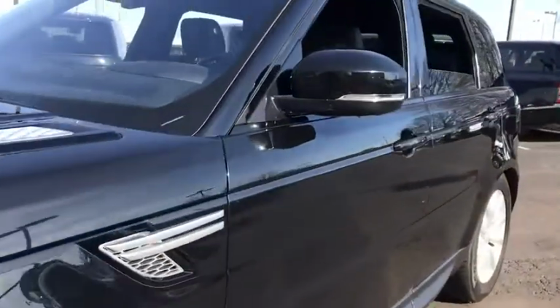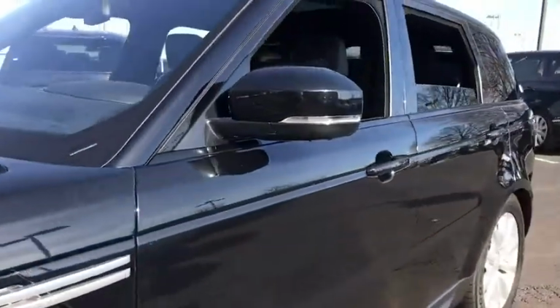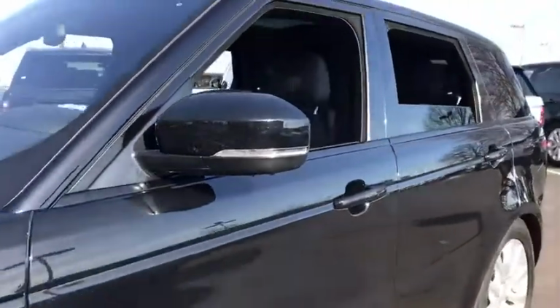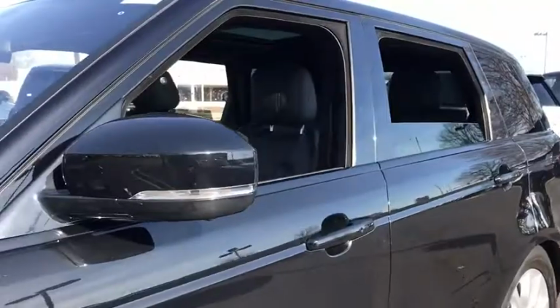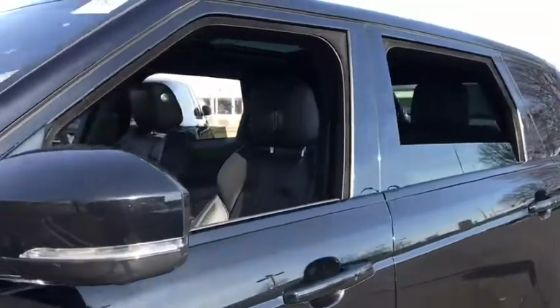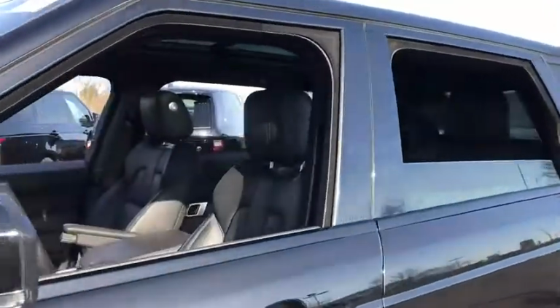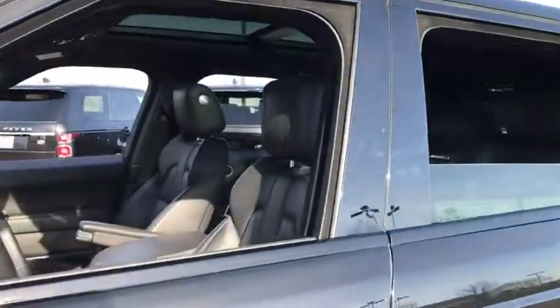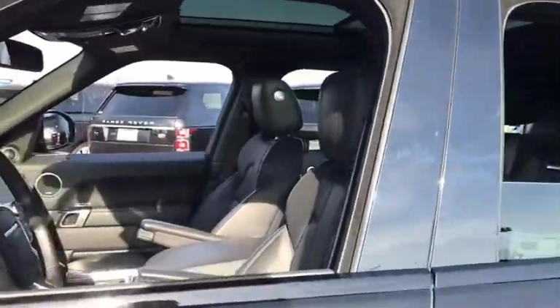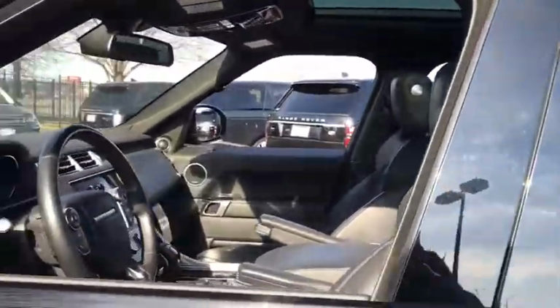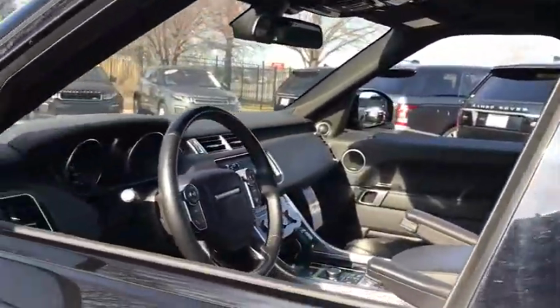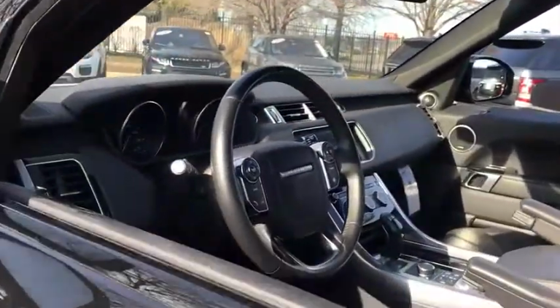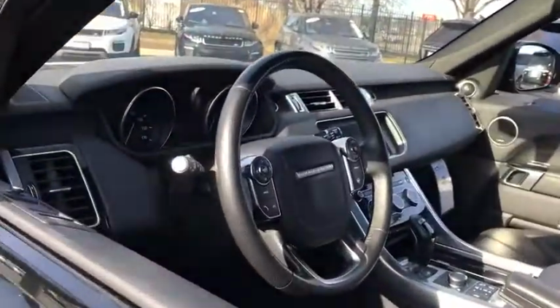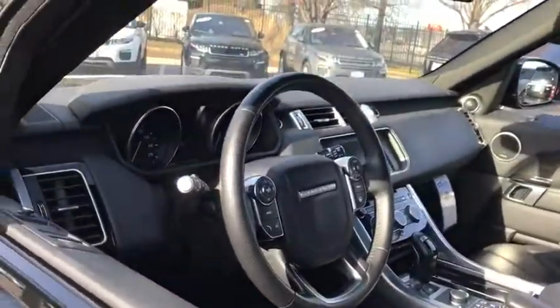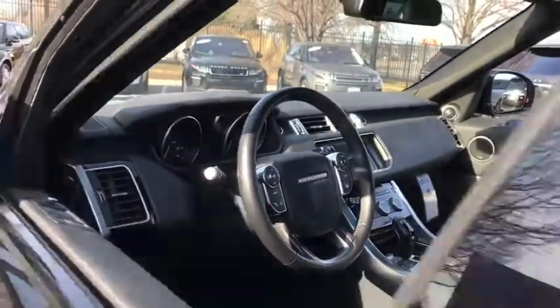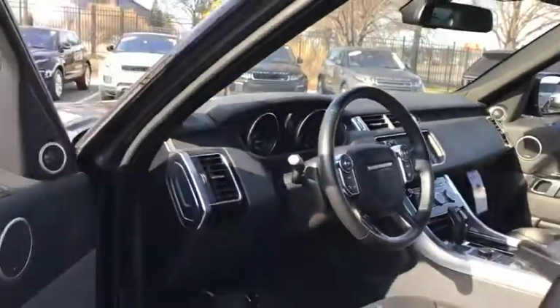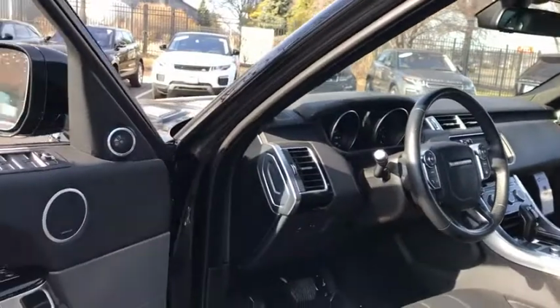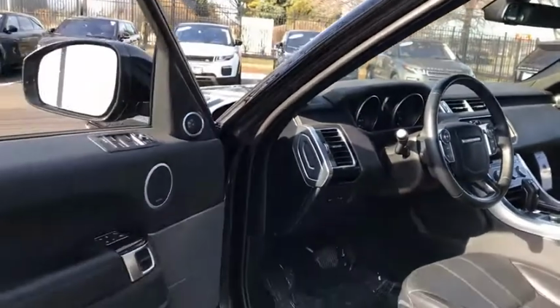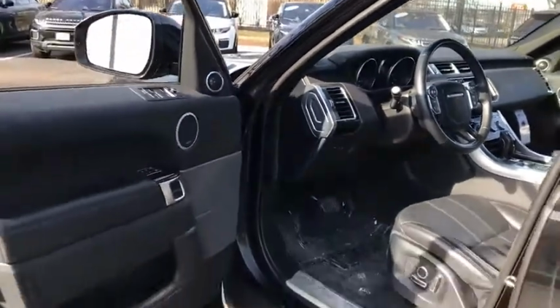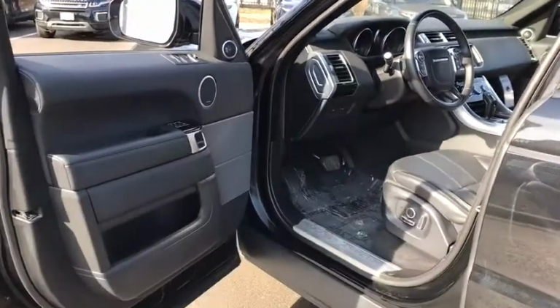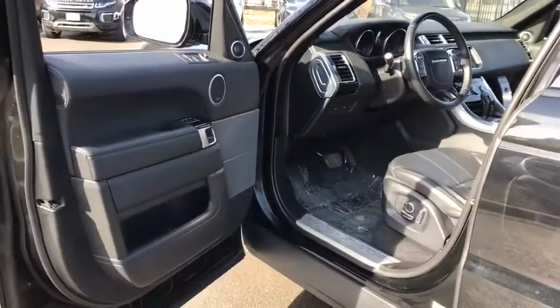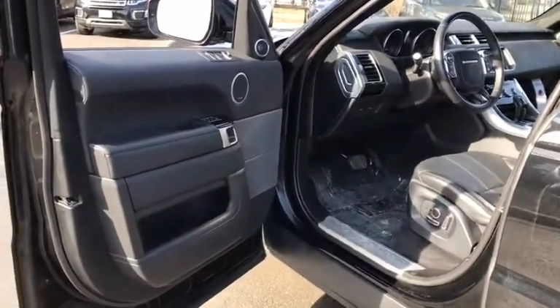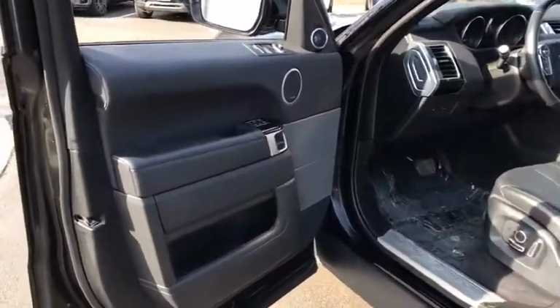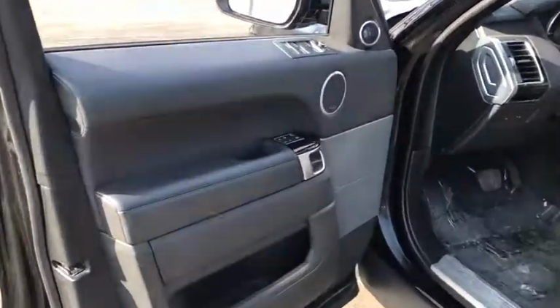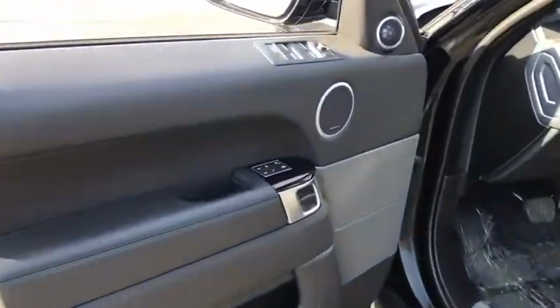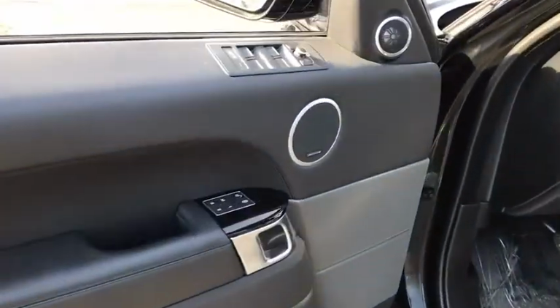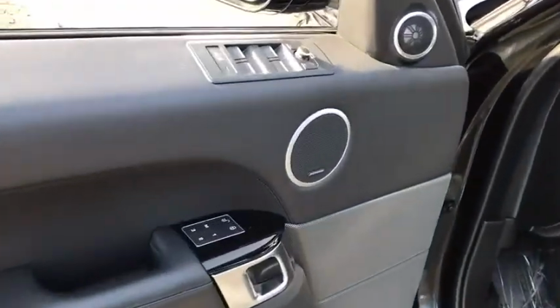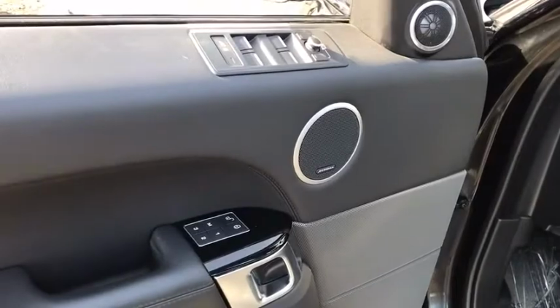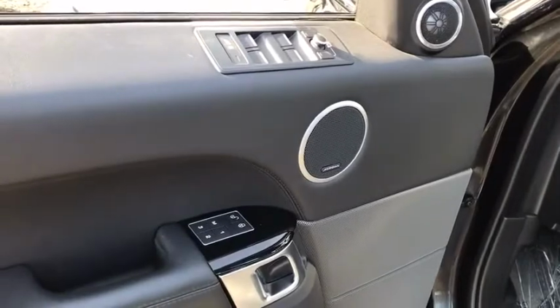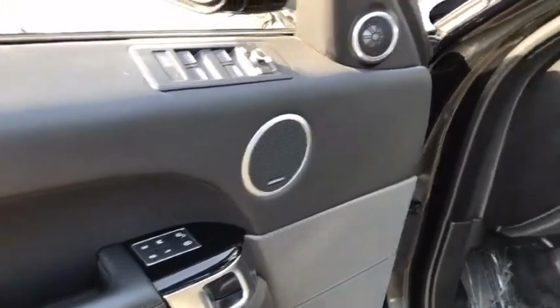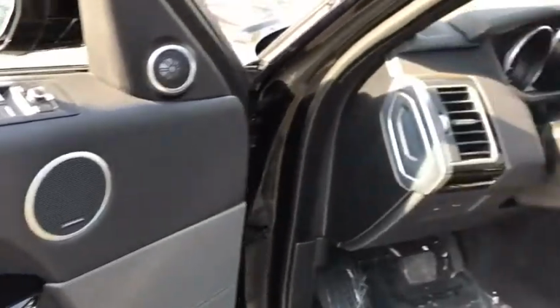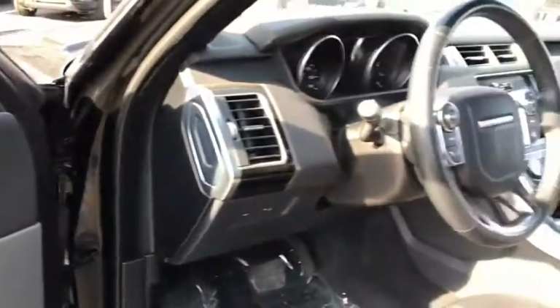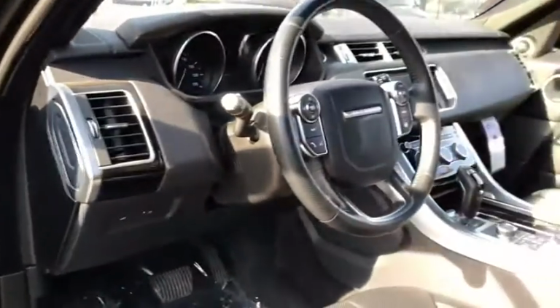Here are some of this vehicle's great options: power passenger seats, navigation system, power liftgate, traction control, dual airbags, power steering, auto dimming rear view mirror, four wheel disc brakes, eight speakers, power windows.